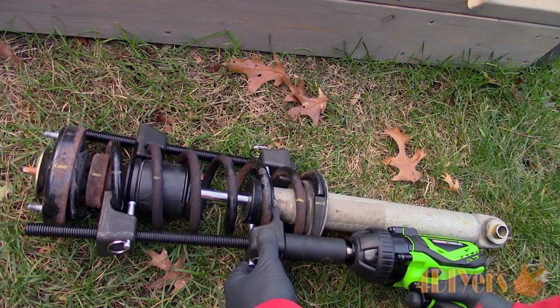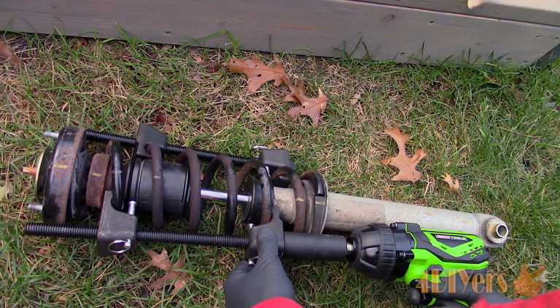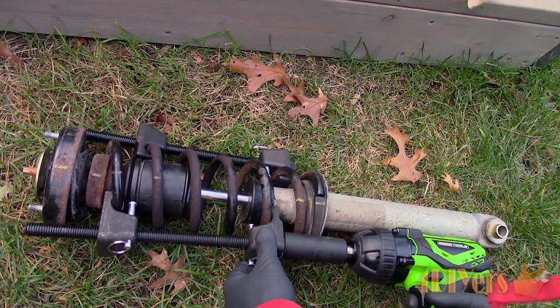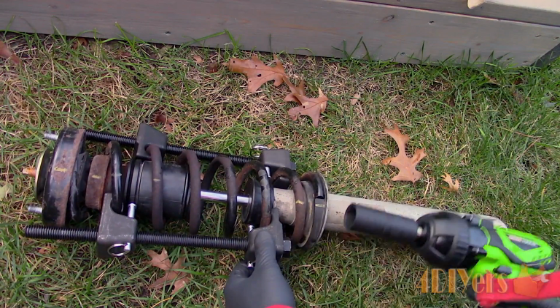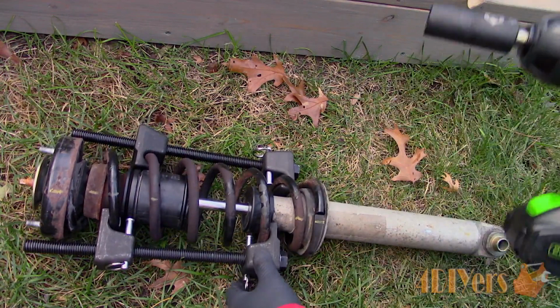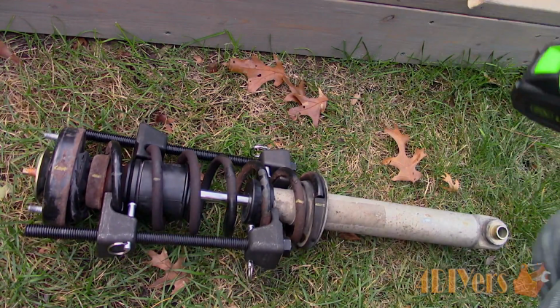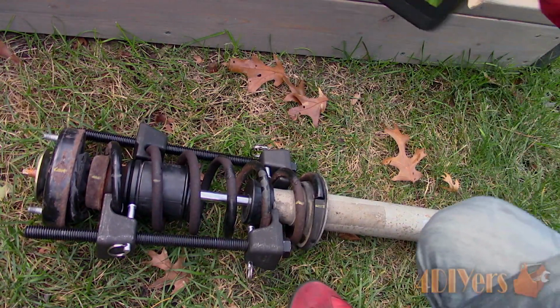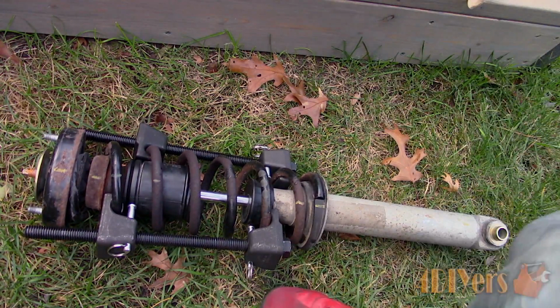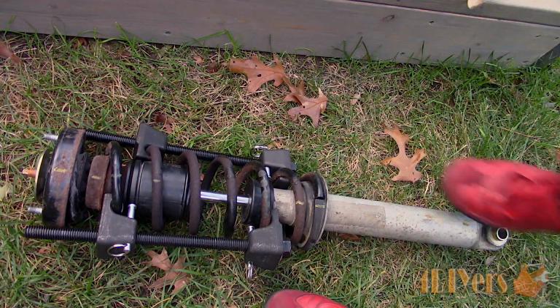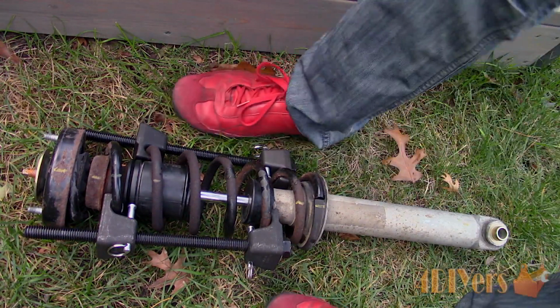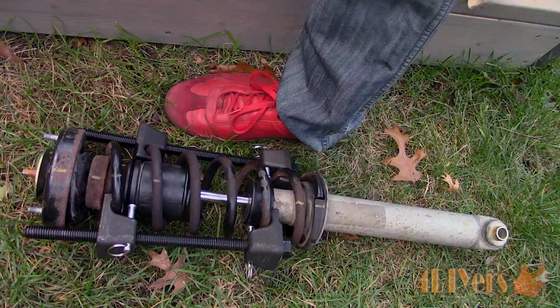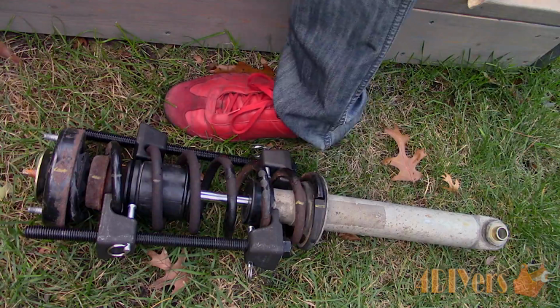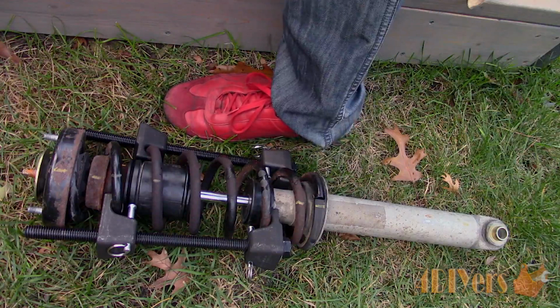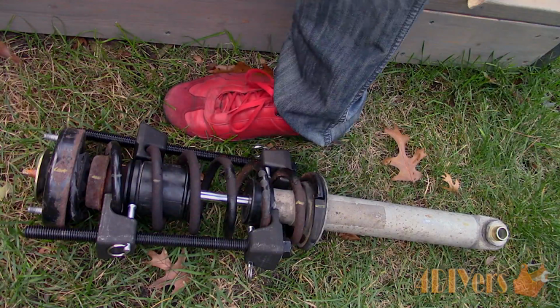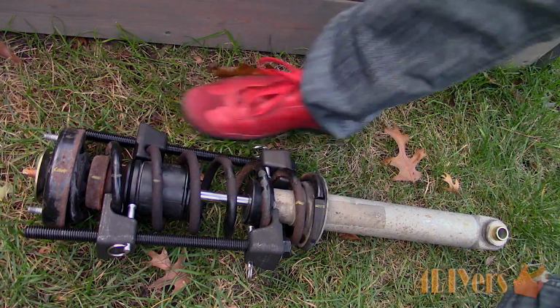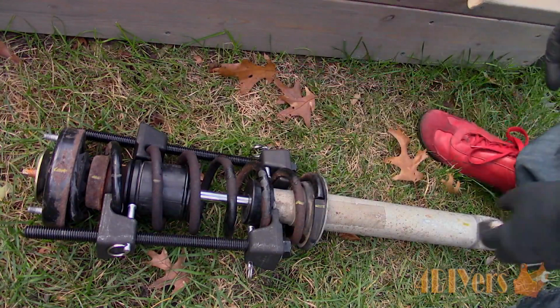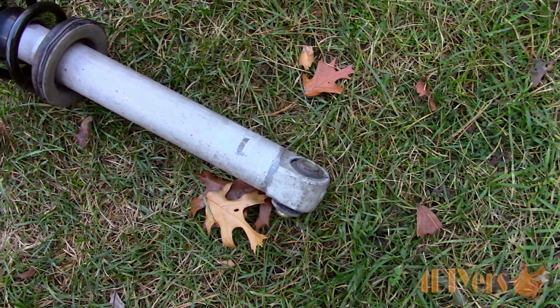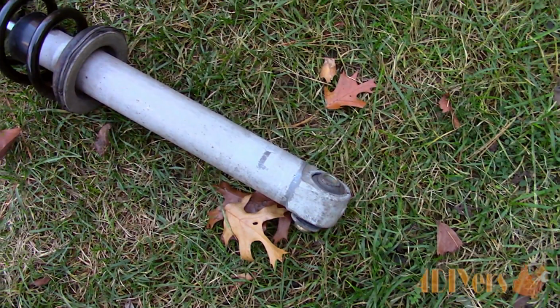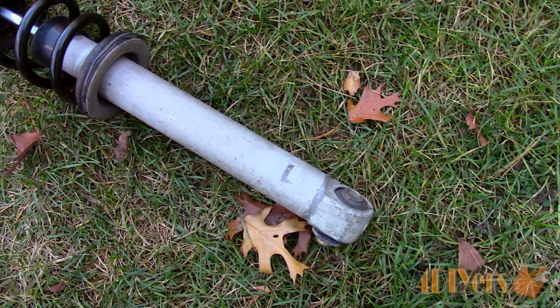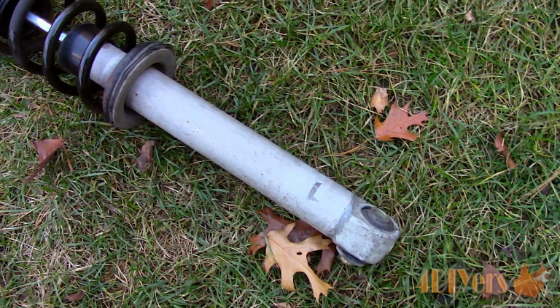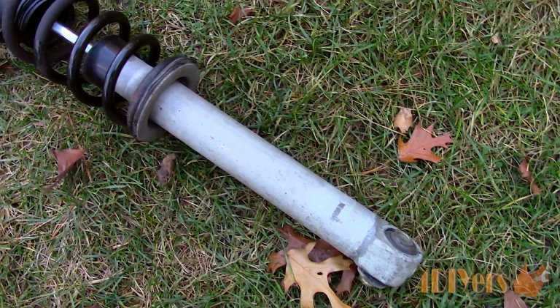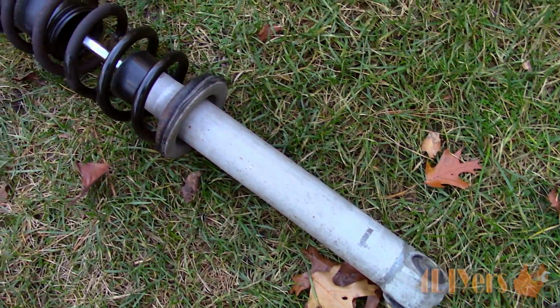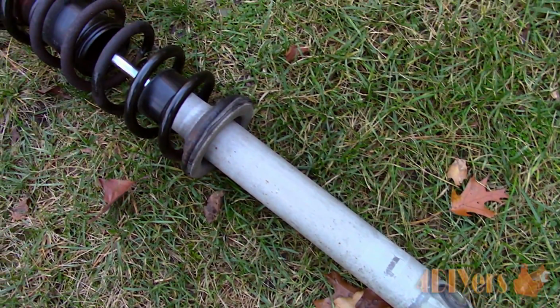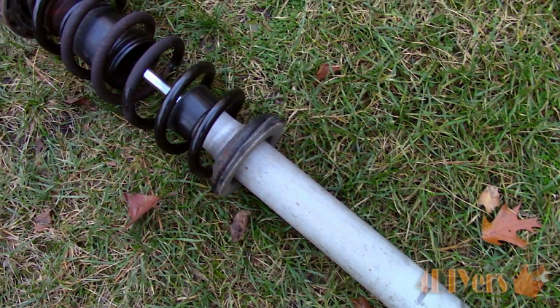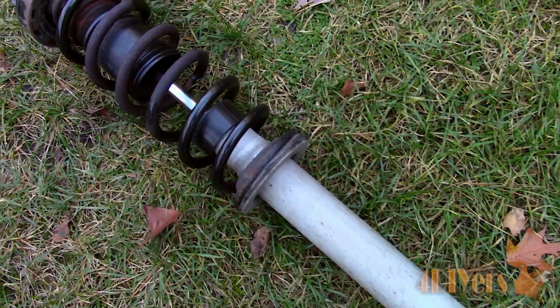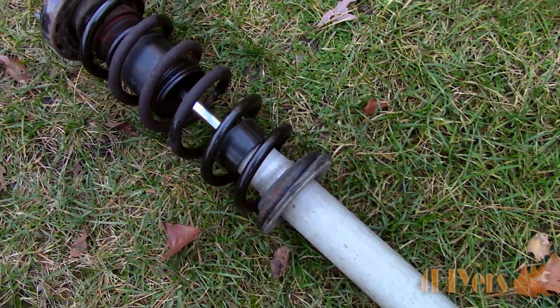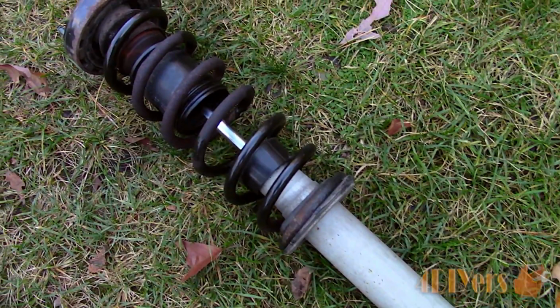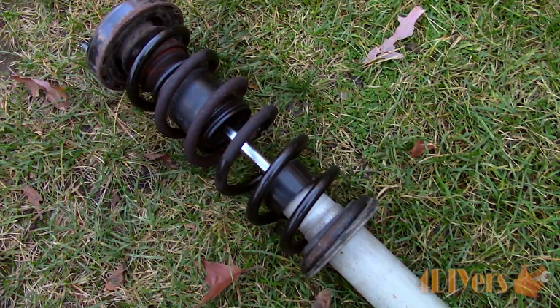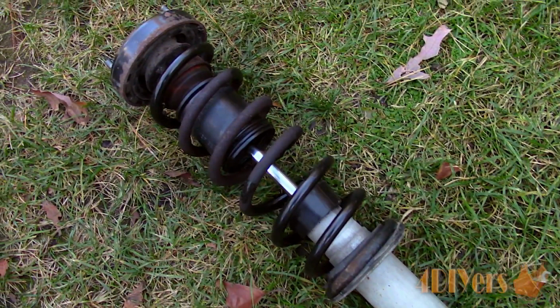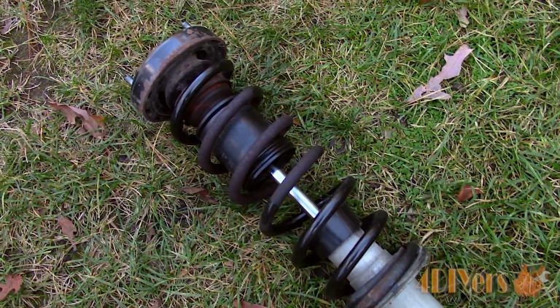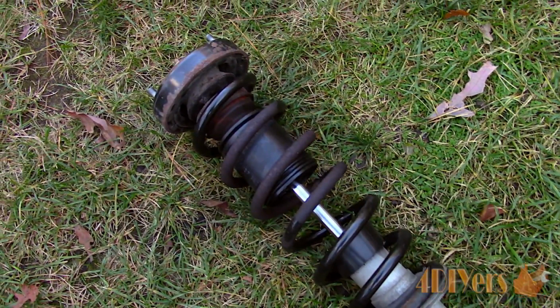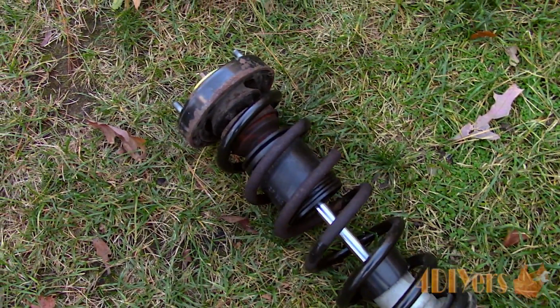For this I'm using the rear strut off a 1997 BMW 540i as an example. As you can see here is the strut assembly. The shock will be getting replaced as the mounting point is cracked.